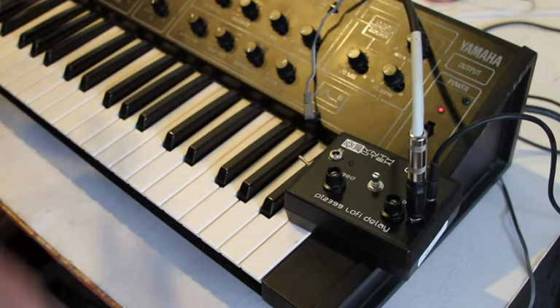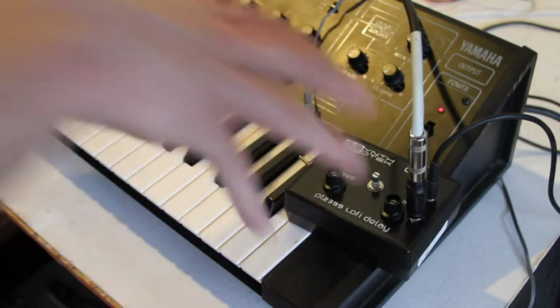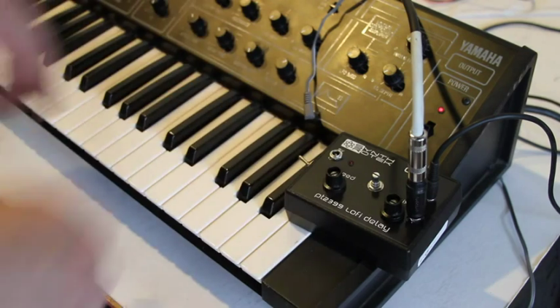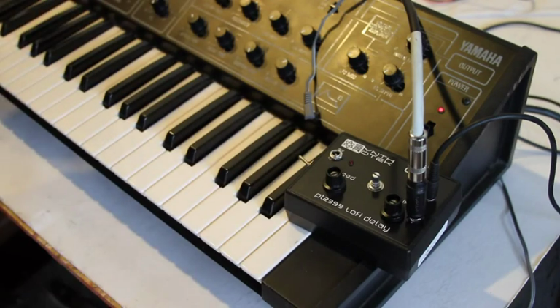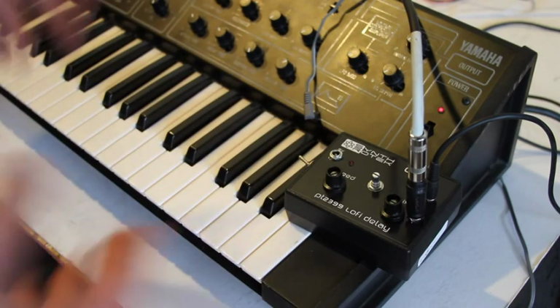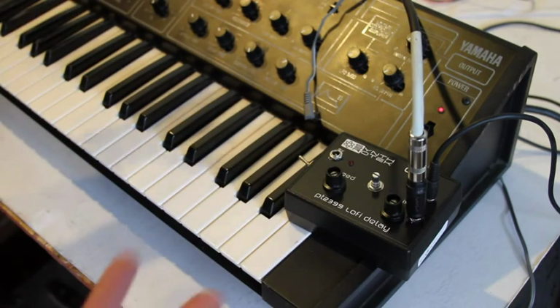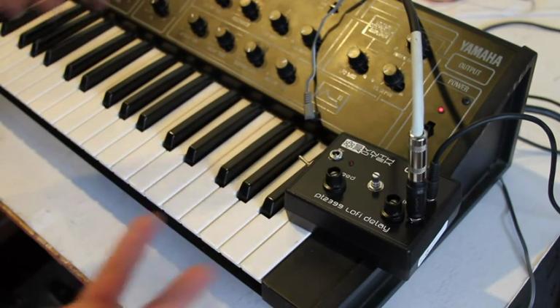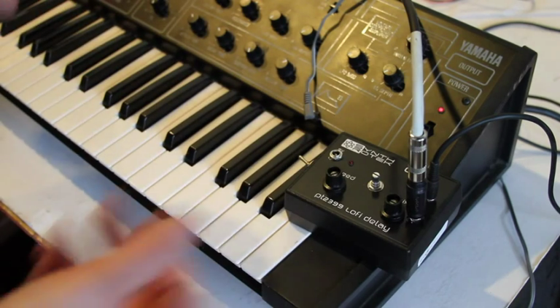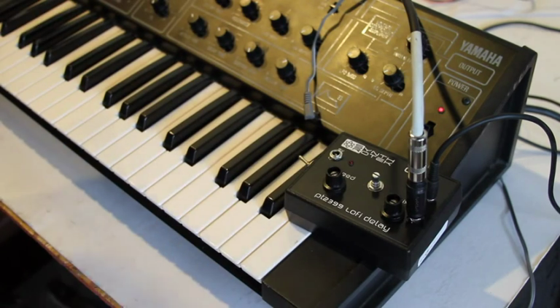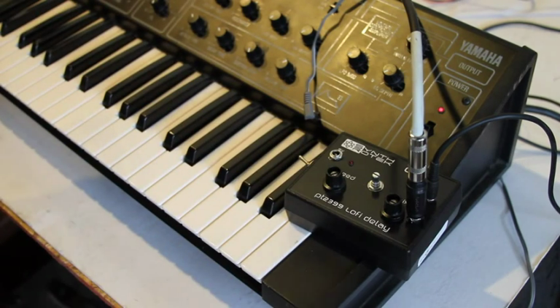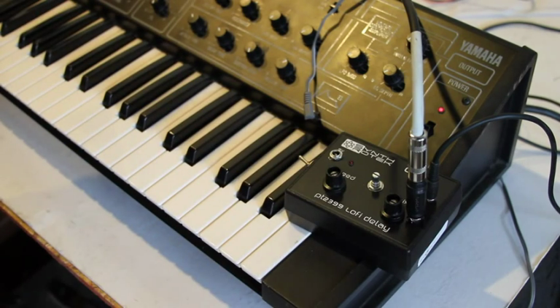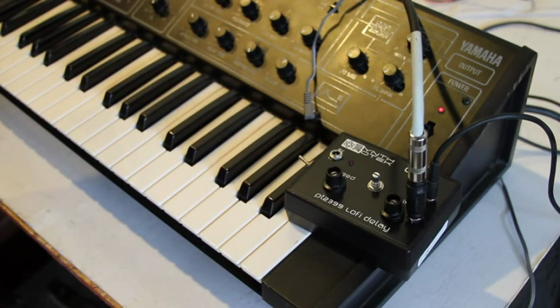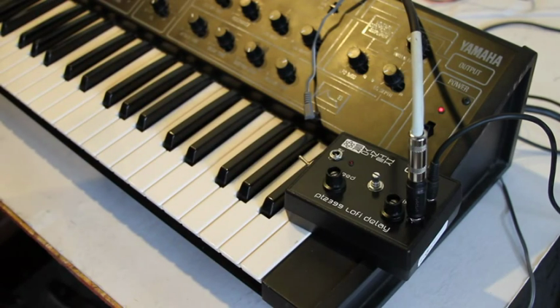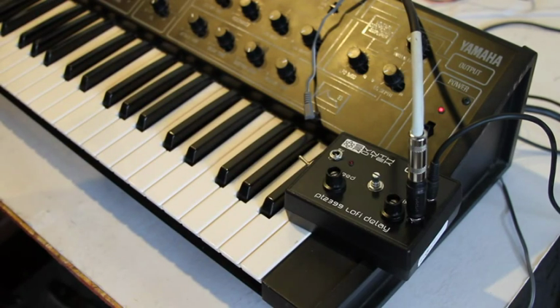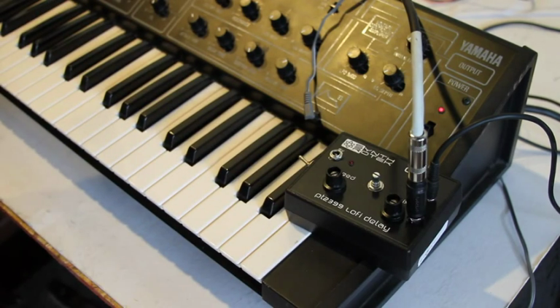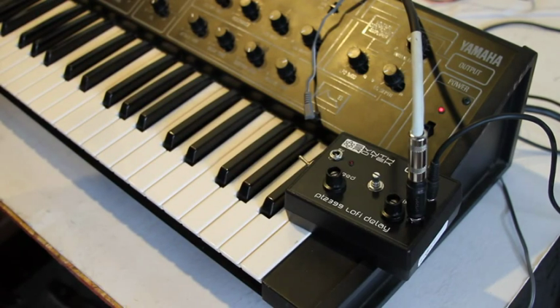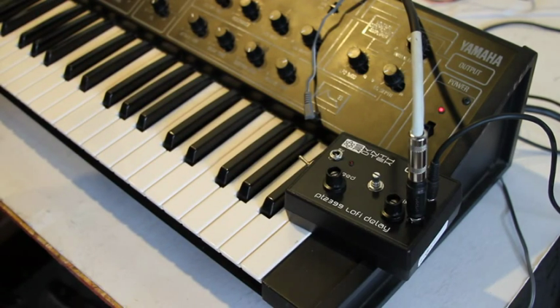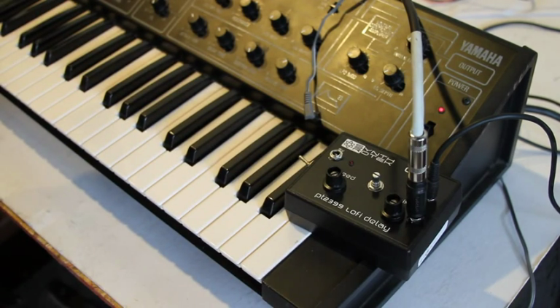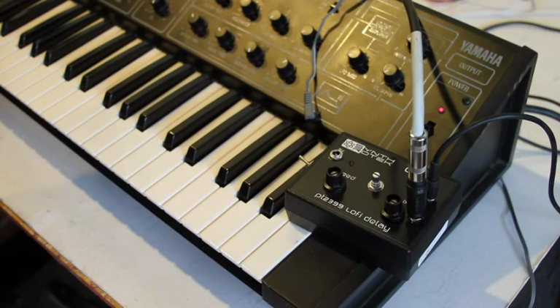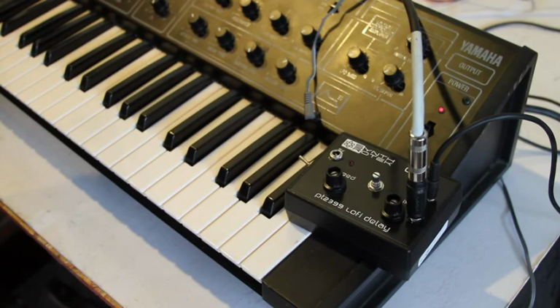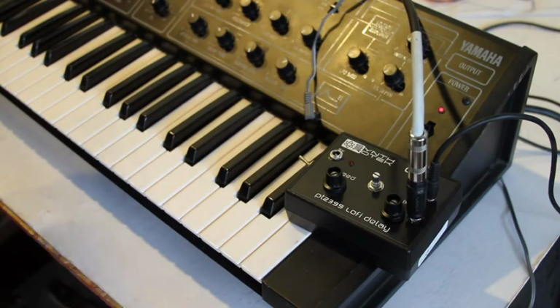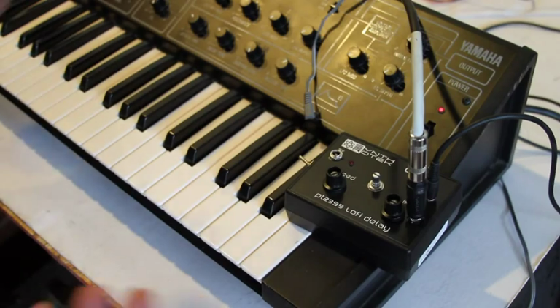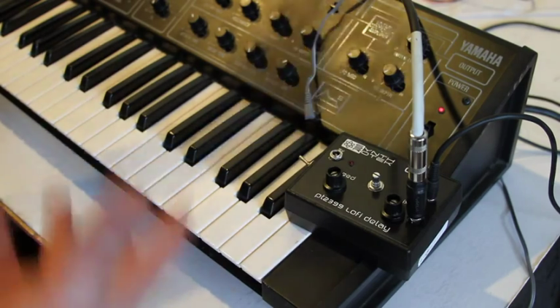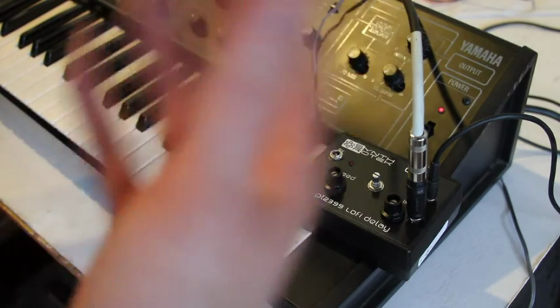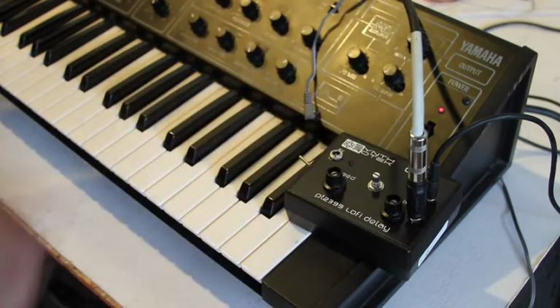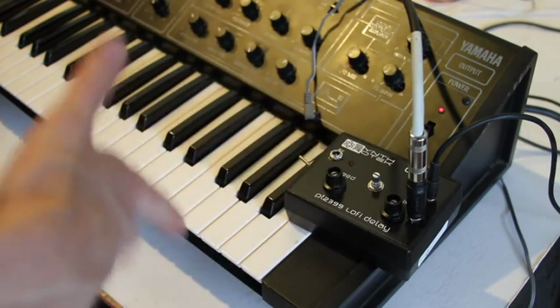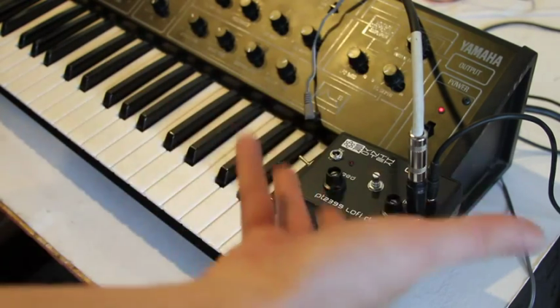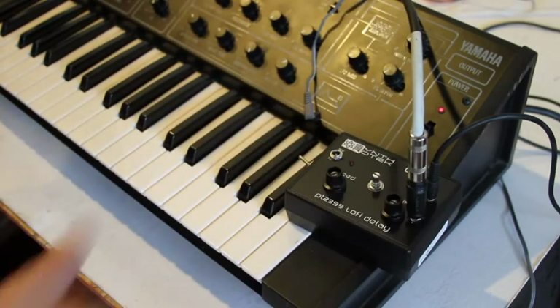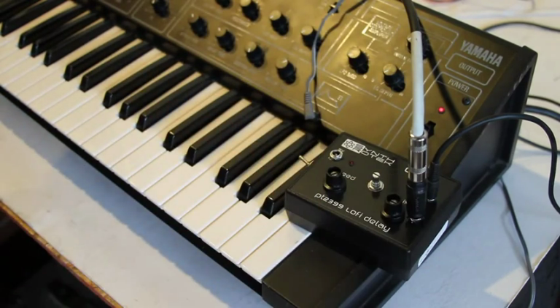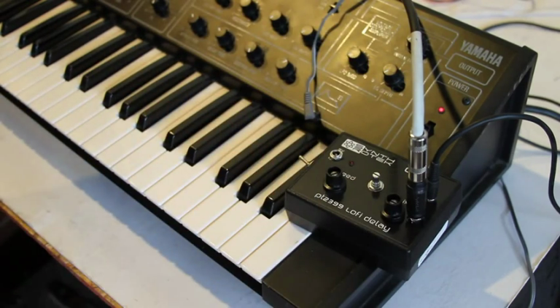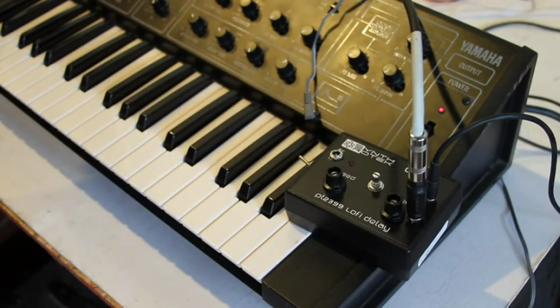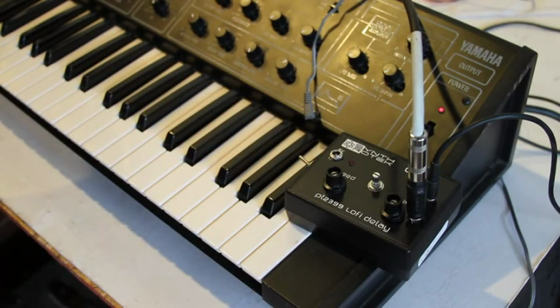What it does is it kind of adds its own little LFO to the delay. So it's like a delay and an LFO in one. It's pretty trippy.